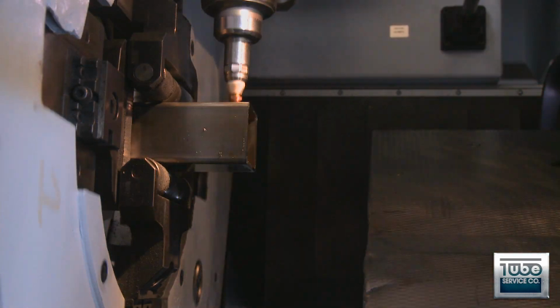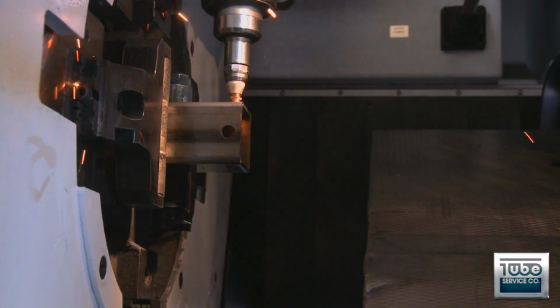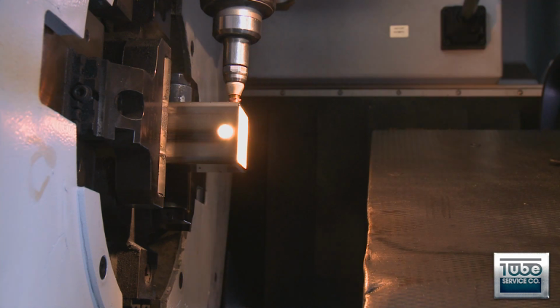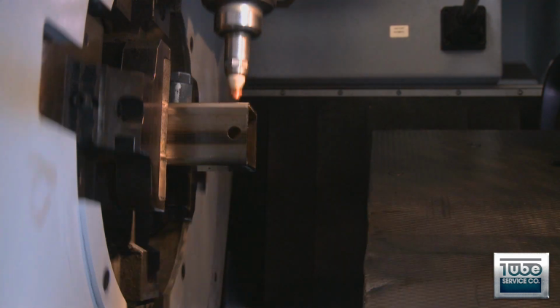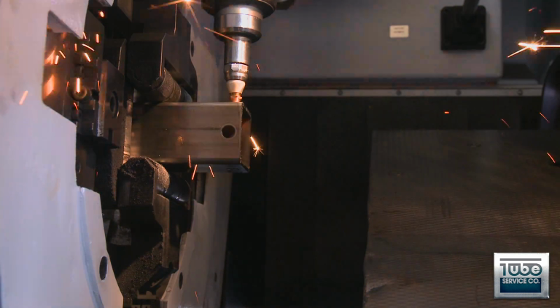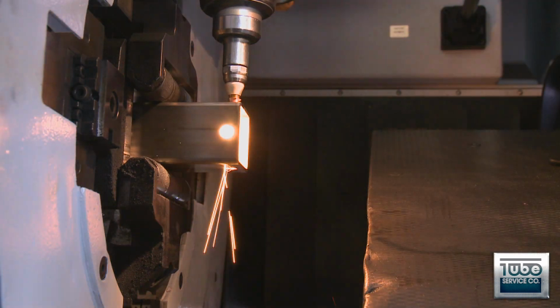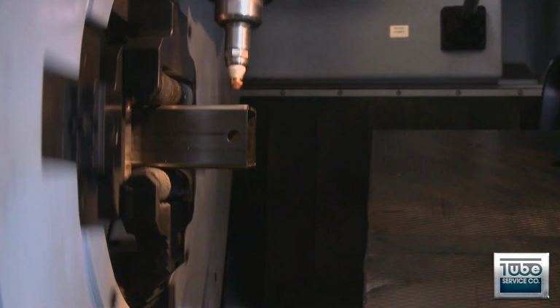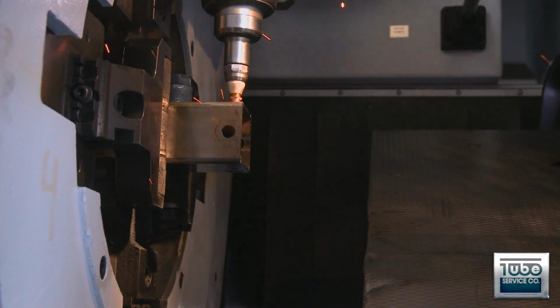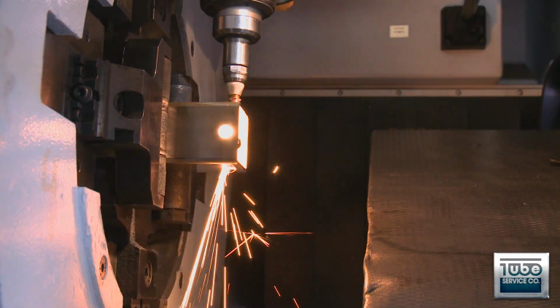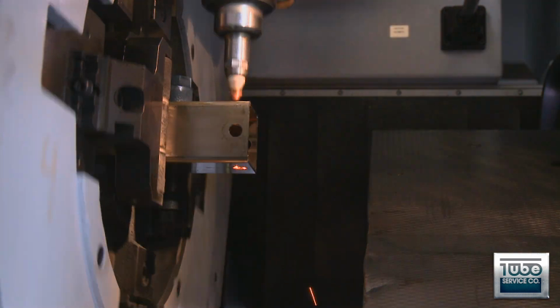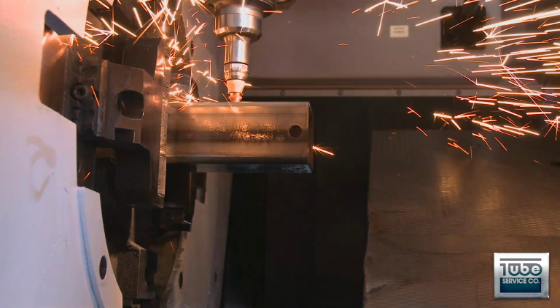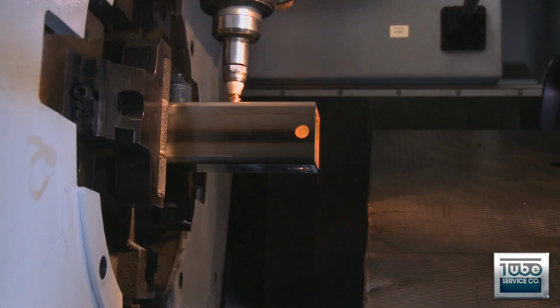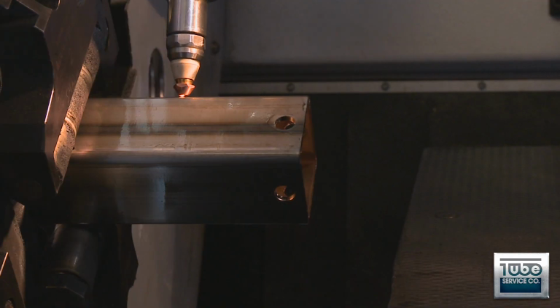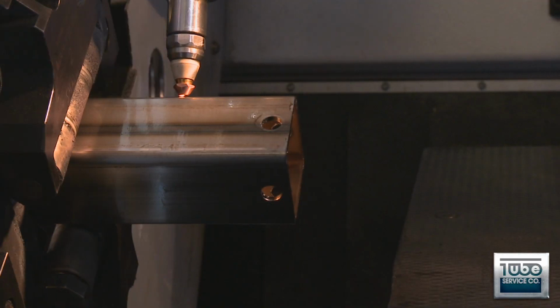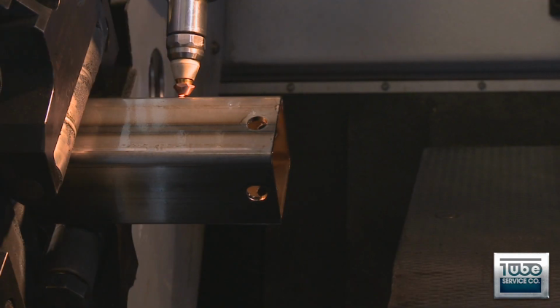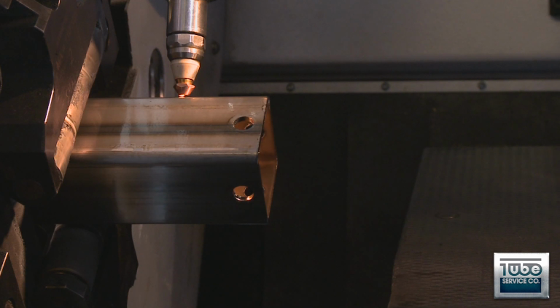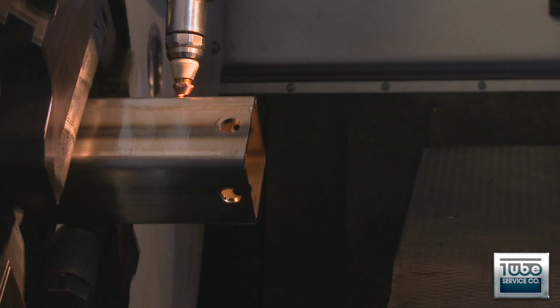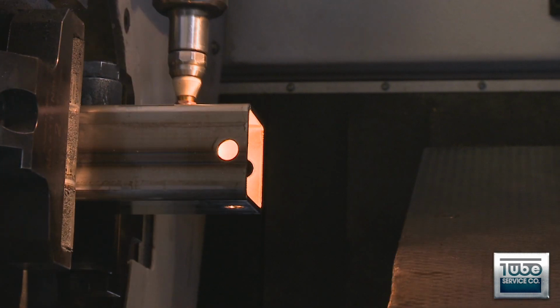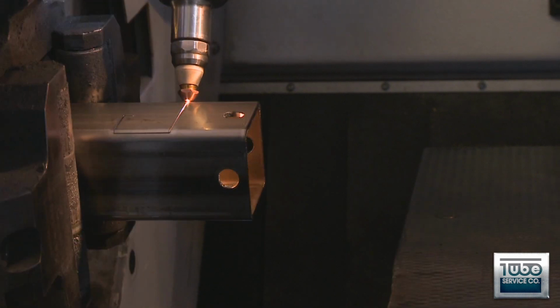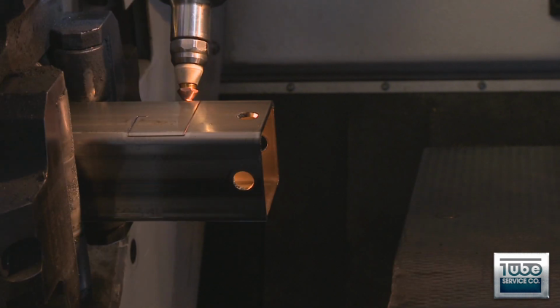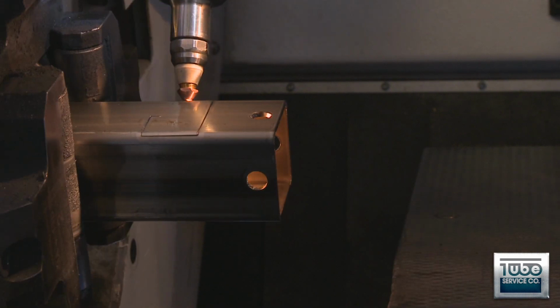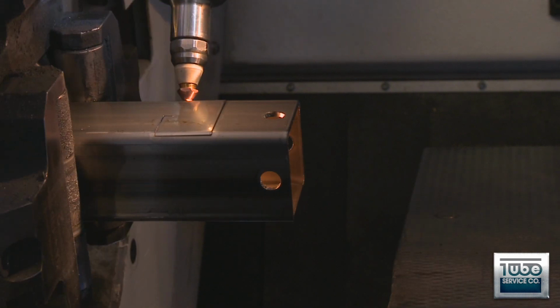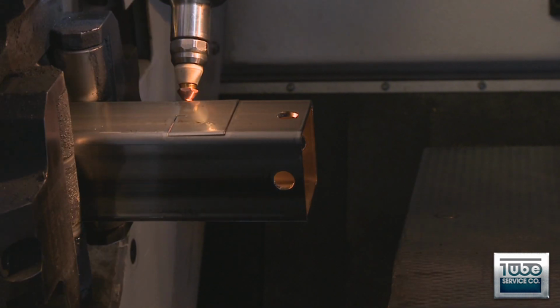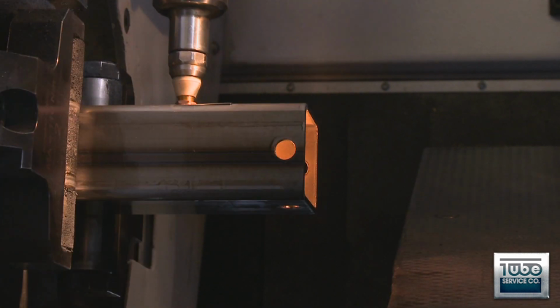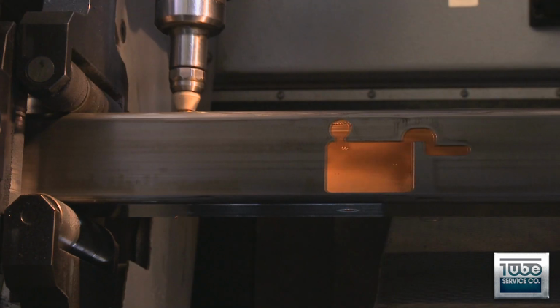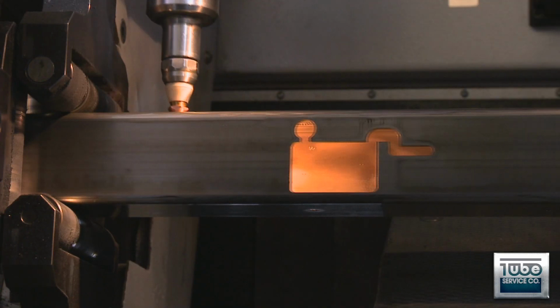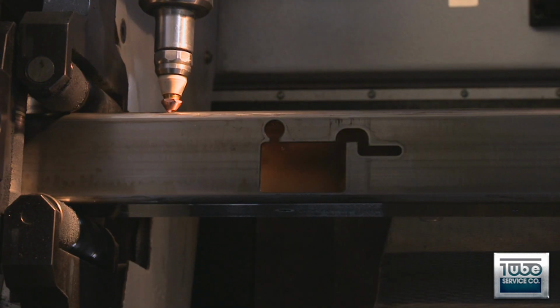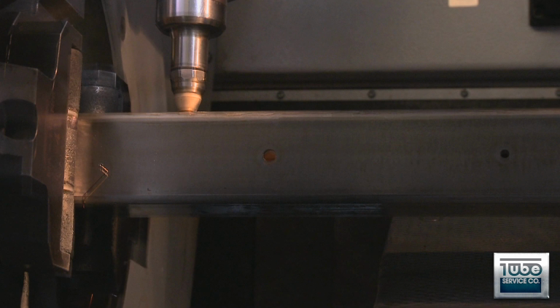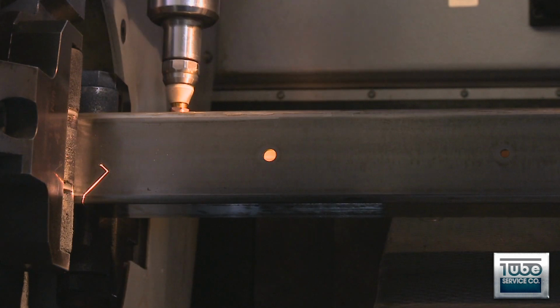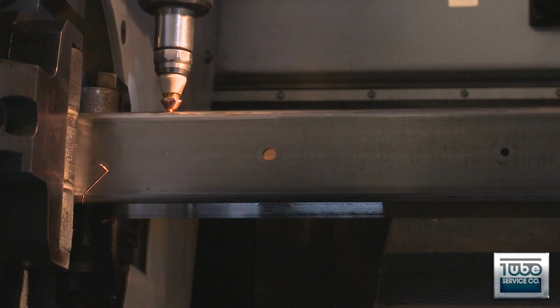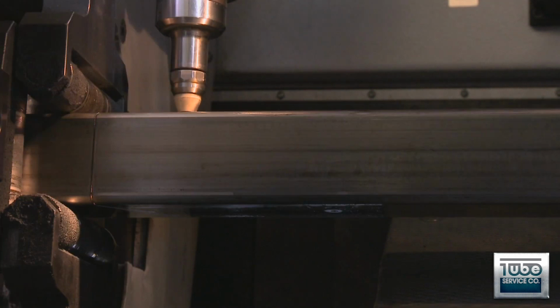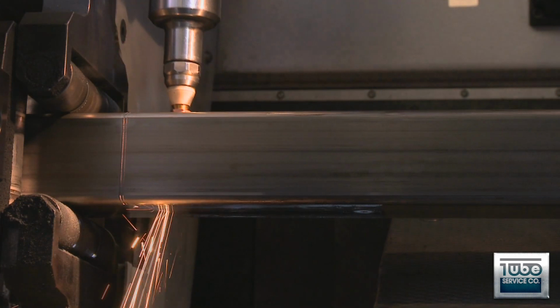Because laser processing is force-free, it does not create dimples. In addition, hard tooling and related setup times are eliminated, creating good fit-up and reduced fabrication time. Laser cutting can also be used to prepare tubes for hand bending operations.